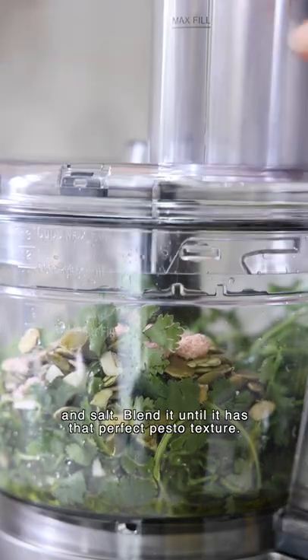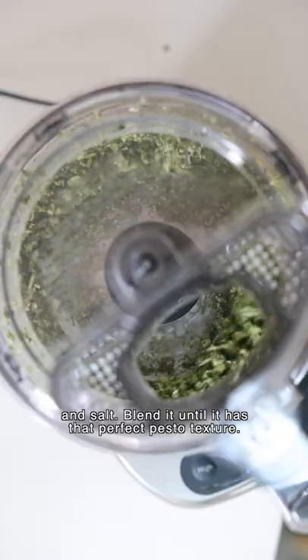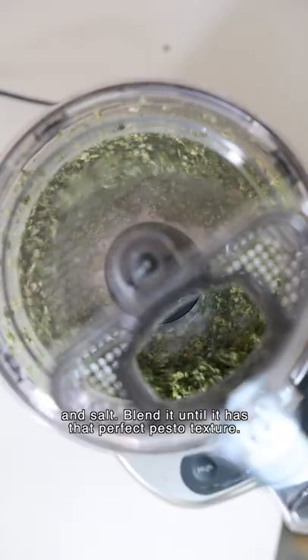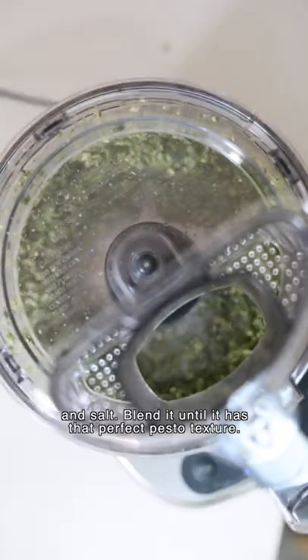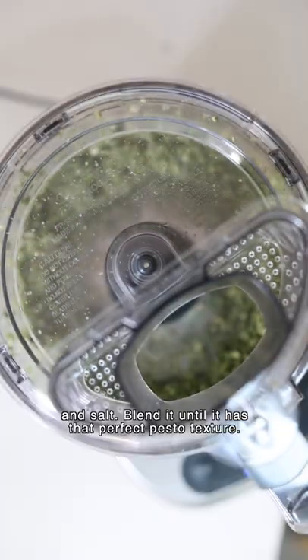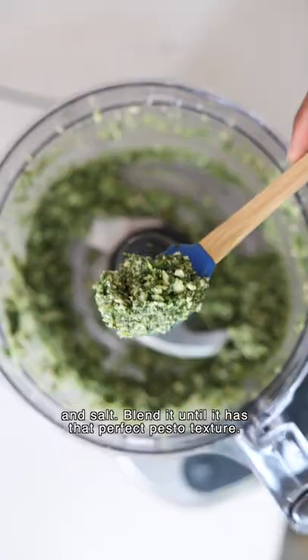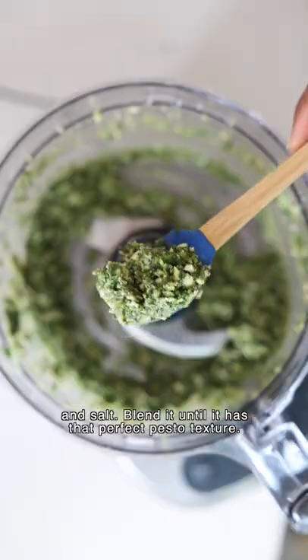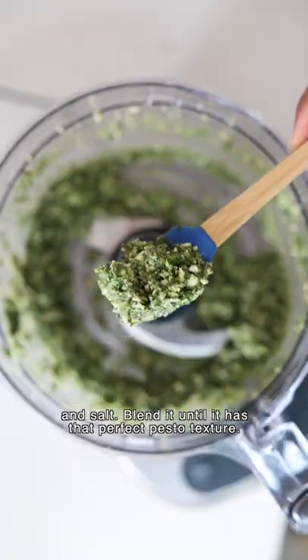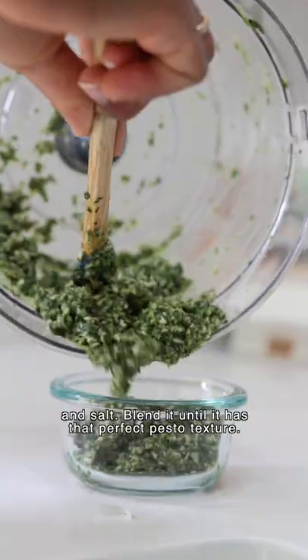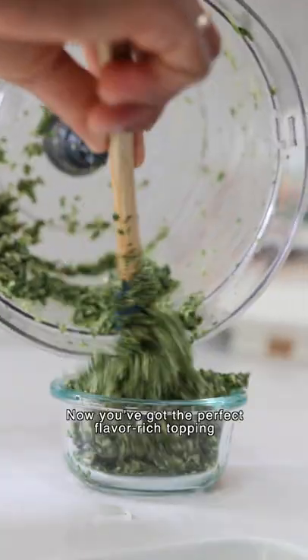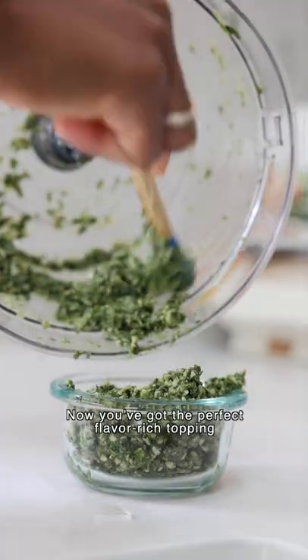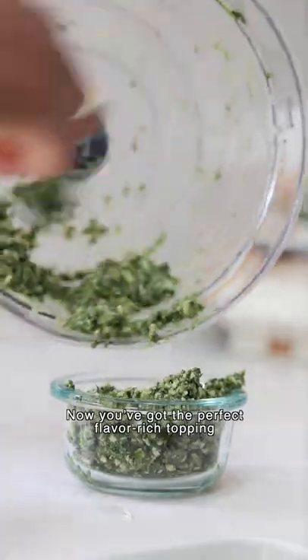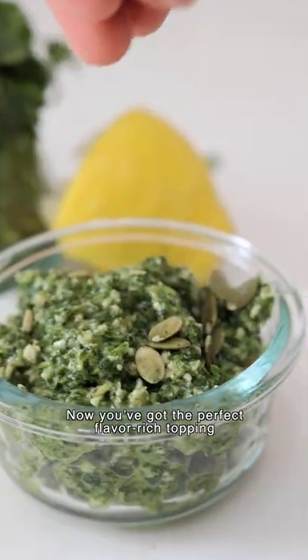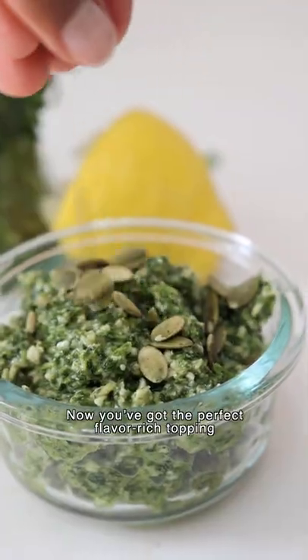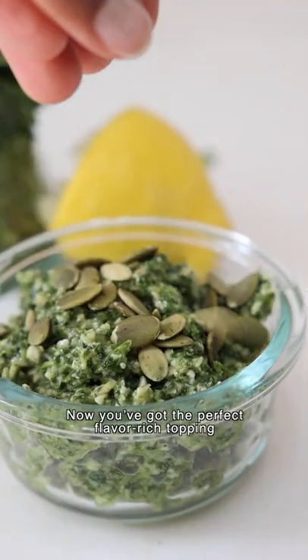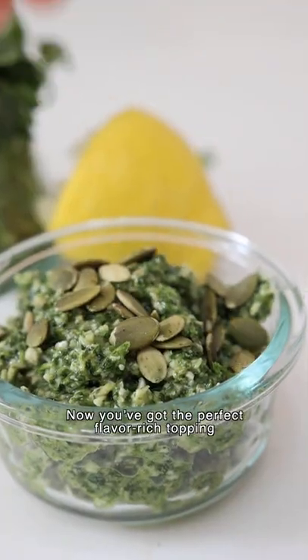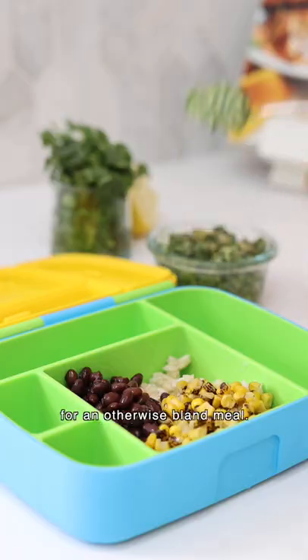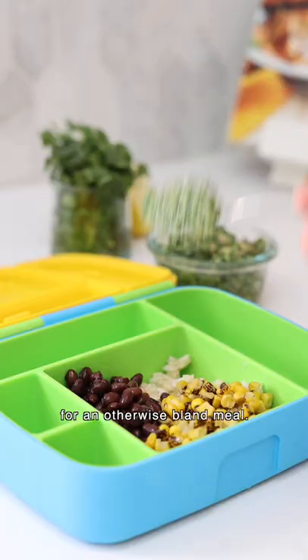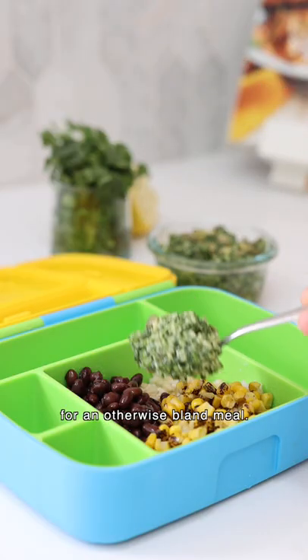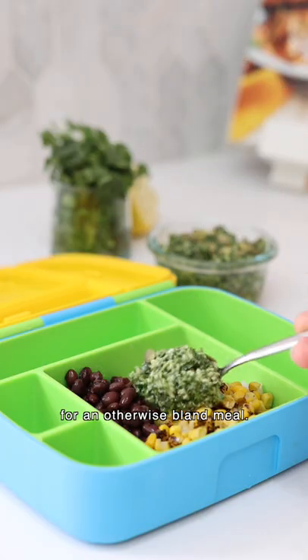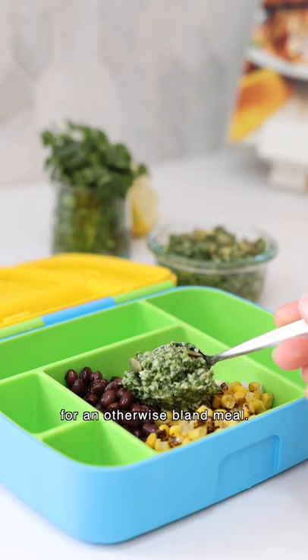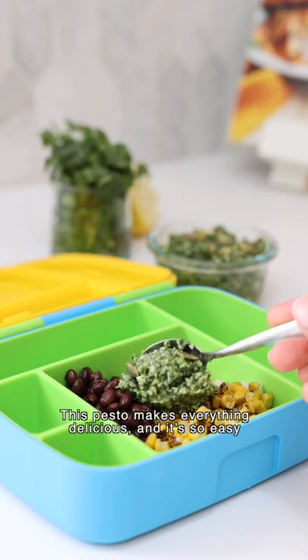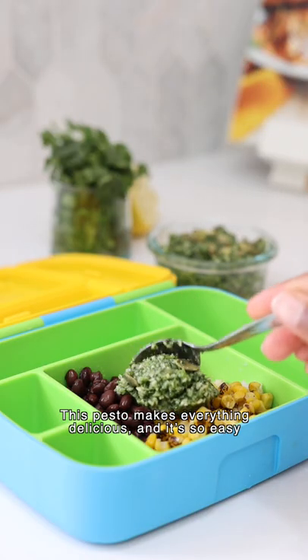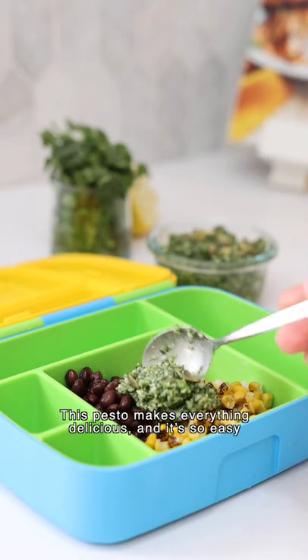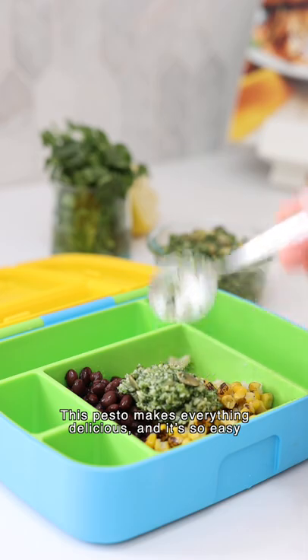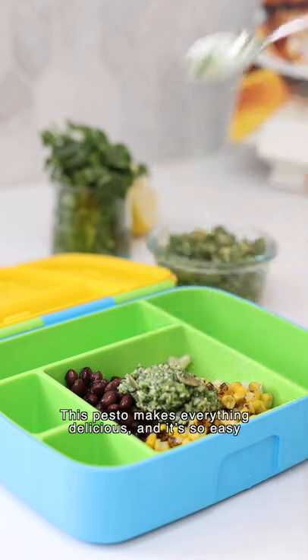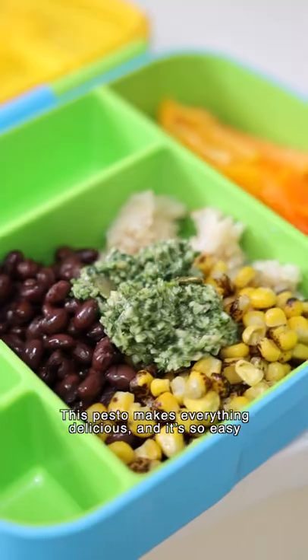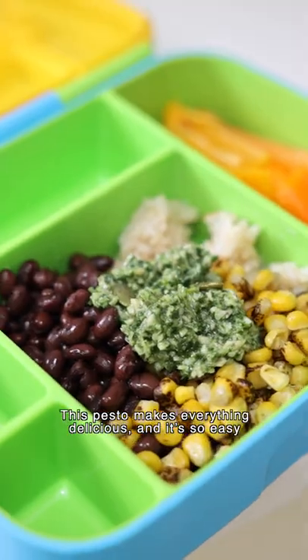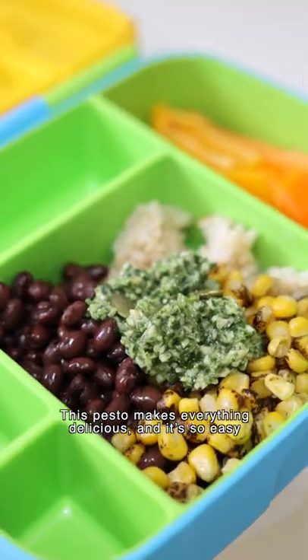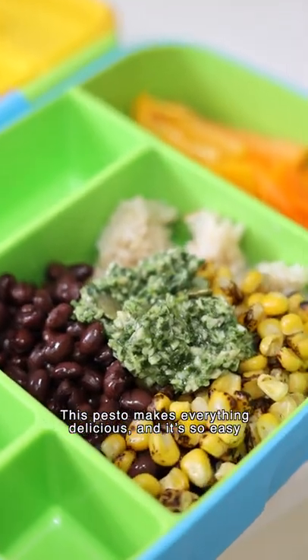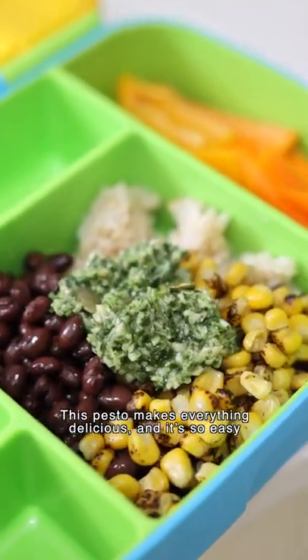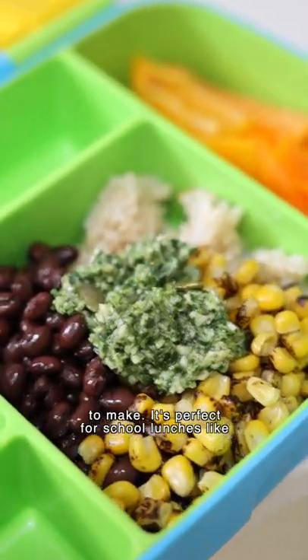Blend it until it has that perfect pesto texture. Now you've got the perfect flavor-rich topping for an otherwise bland meal. This pesto makes everything delicious, and it's so easy to make.